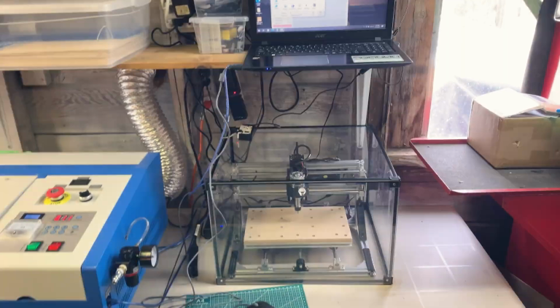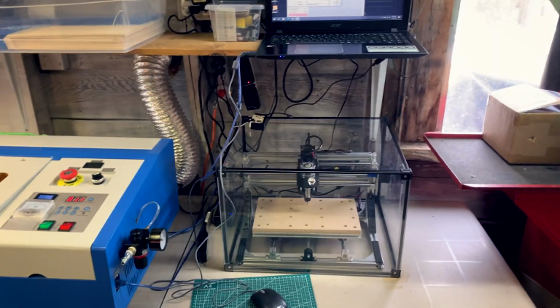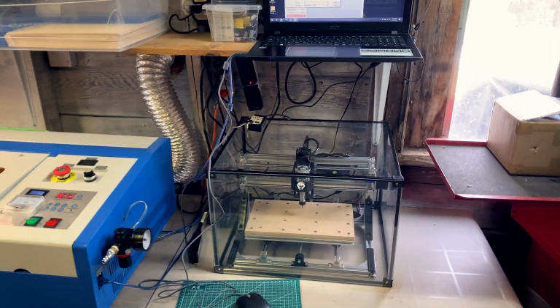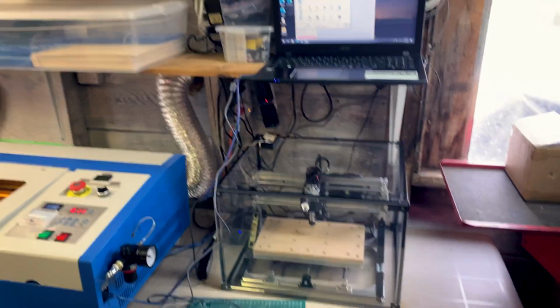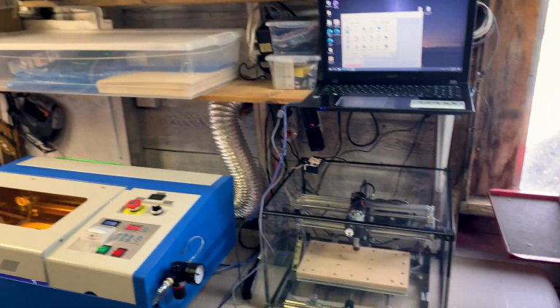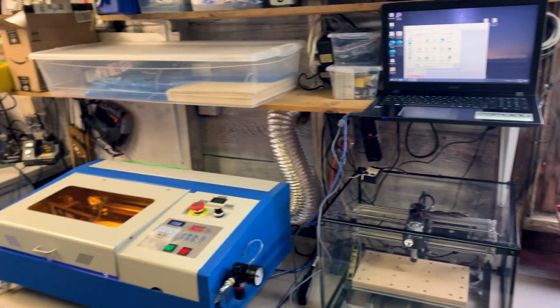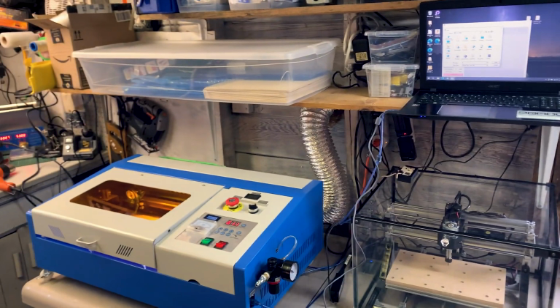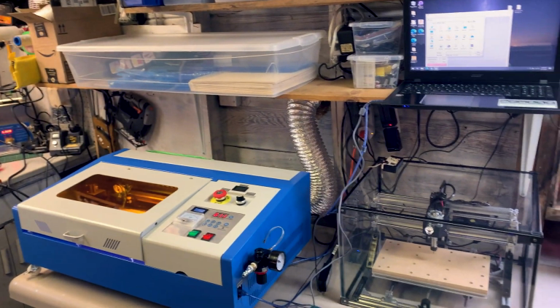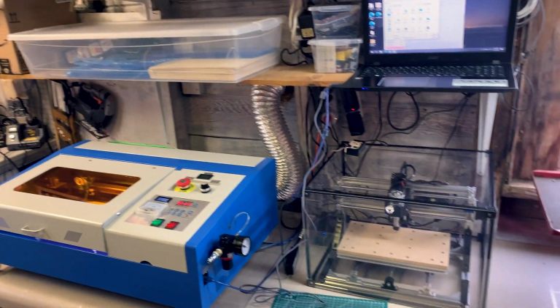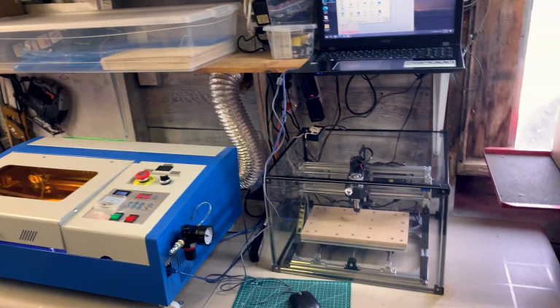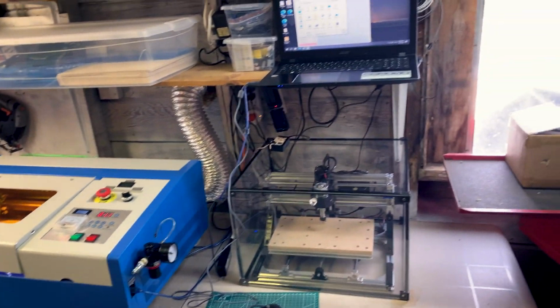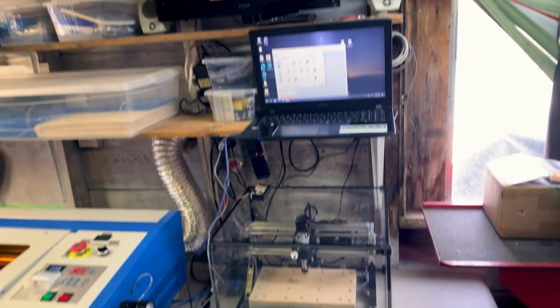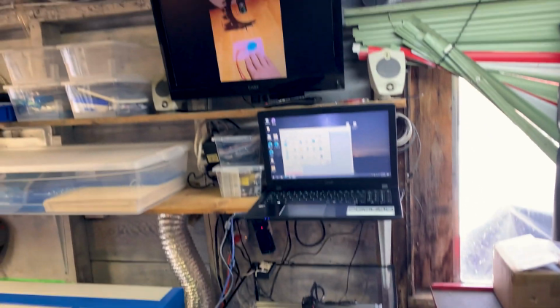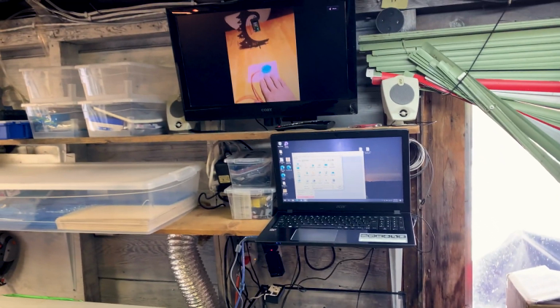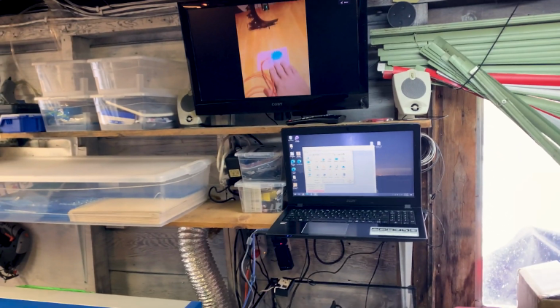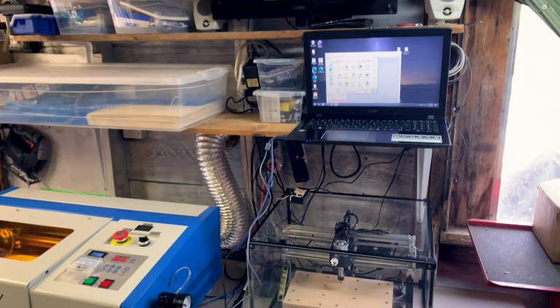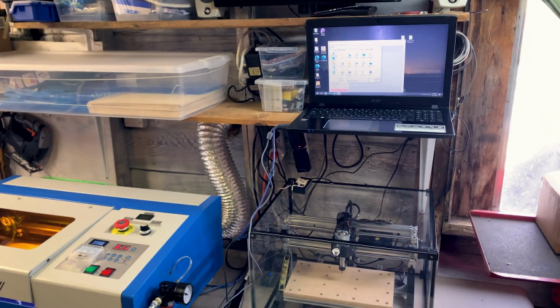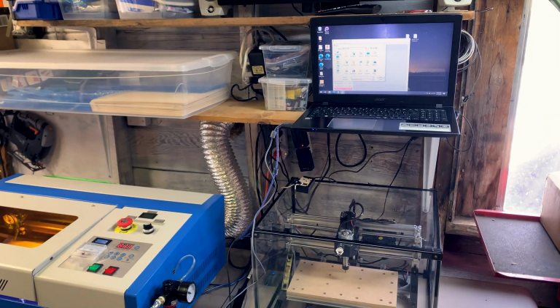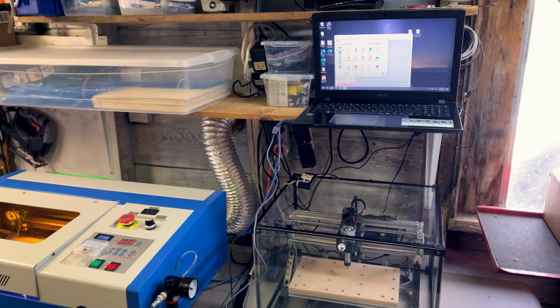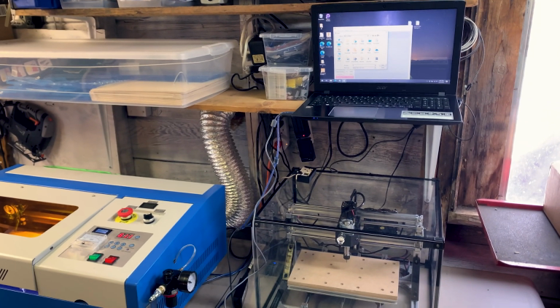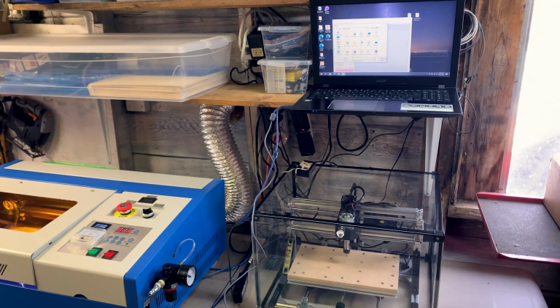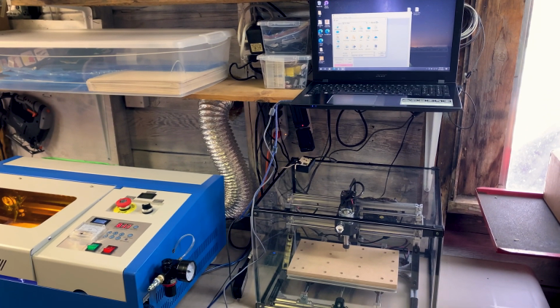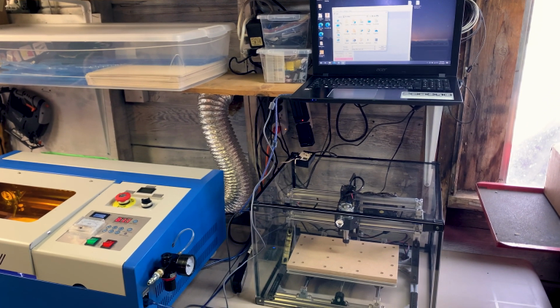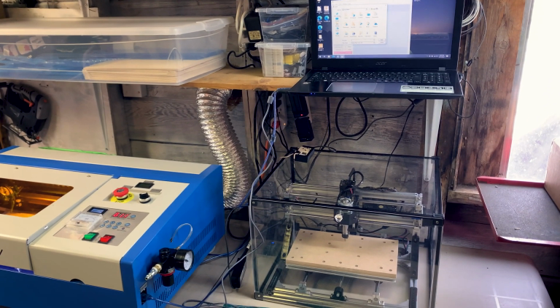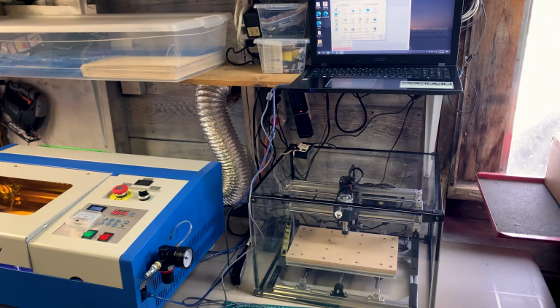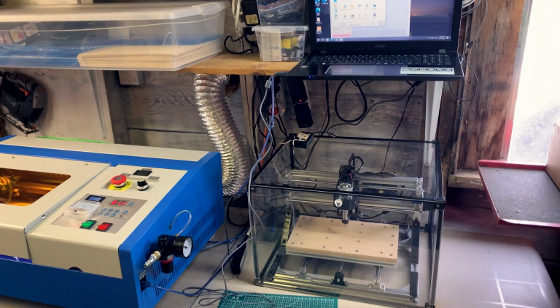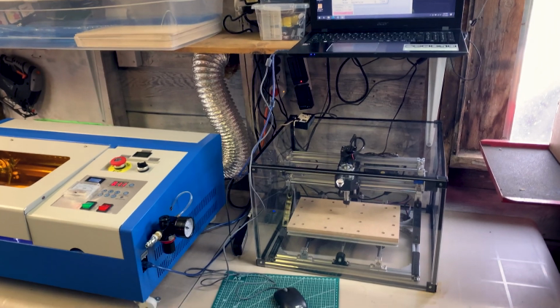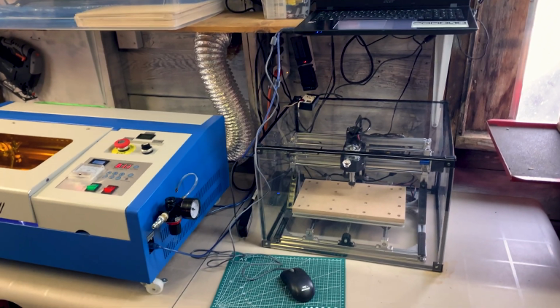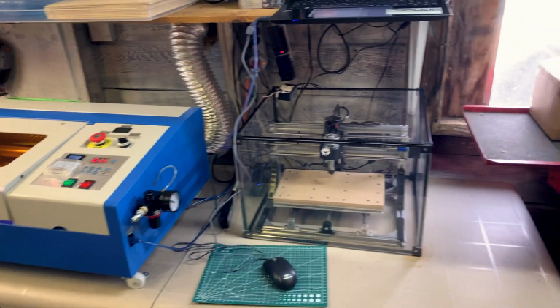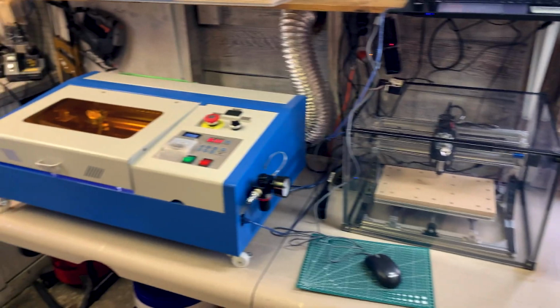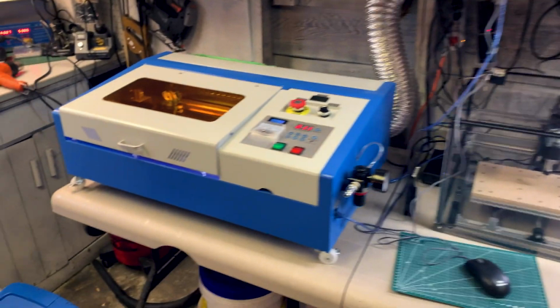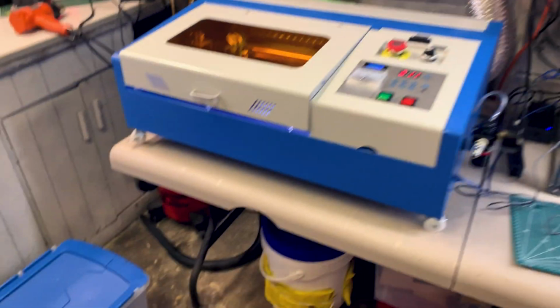We're getting there. That is starting to look like something. I just have to figure out something for the laptop — maybe that shelf will be fine. But I think another shelf down below just above the CNC will be good. It should work out just perfect.